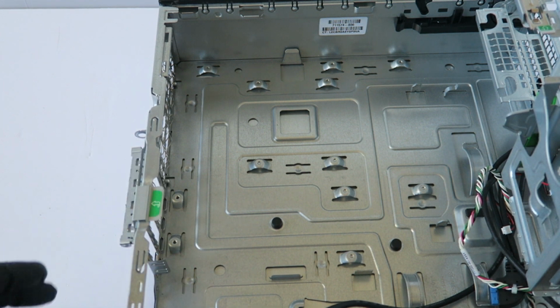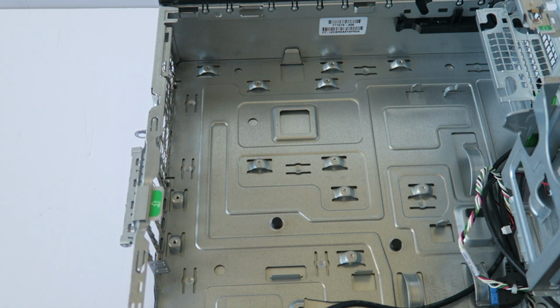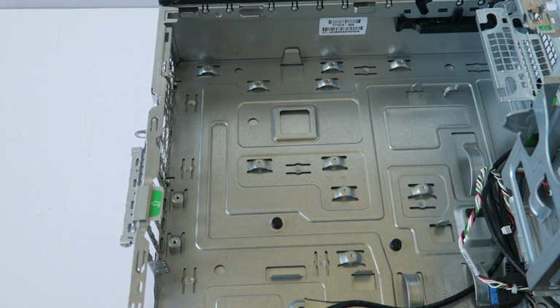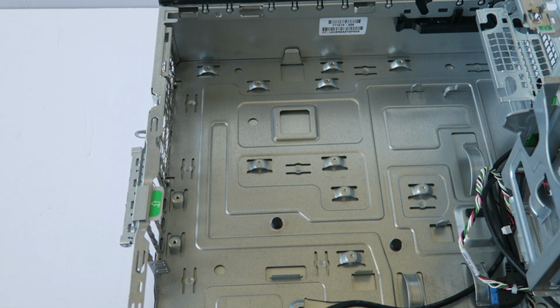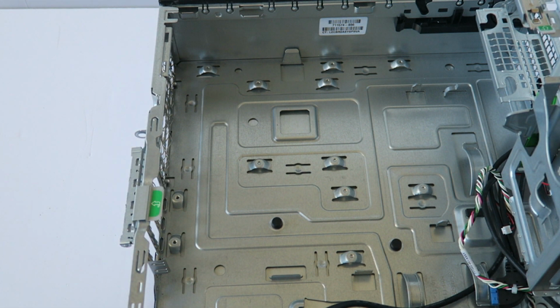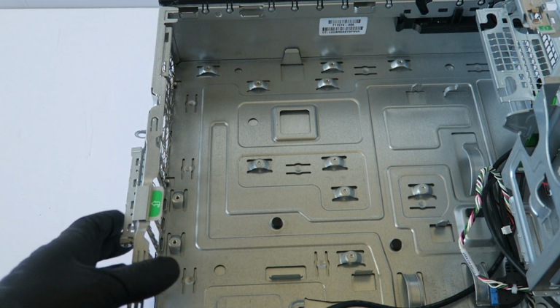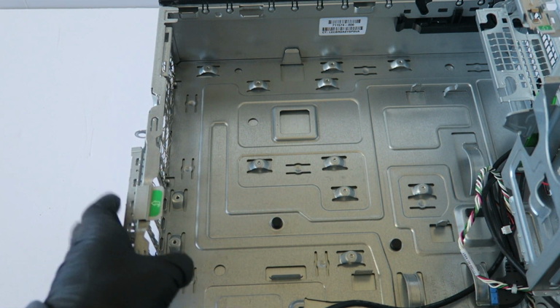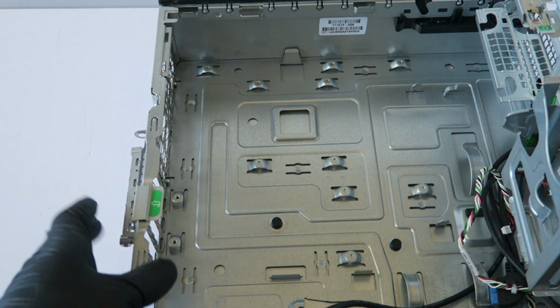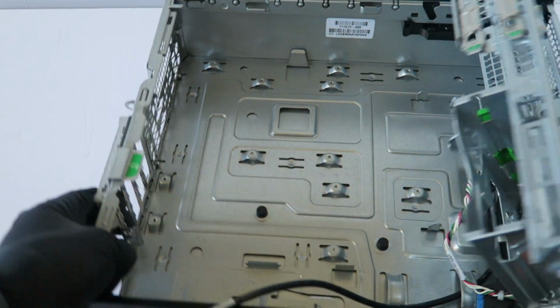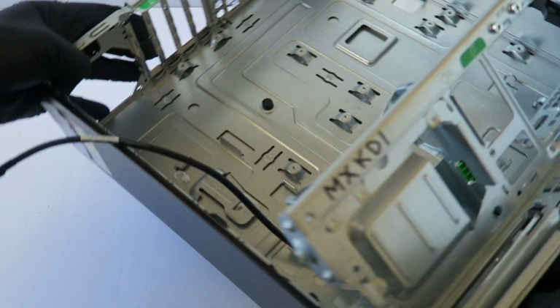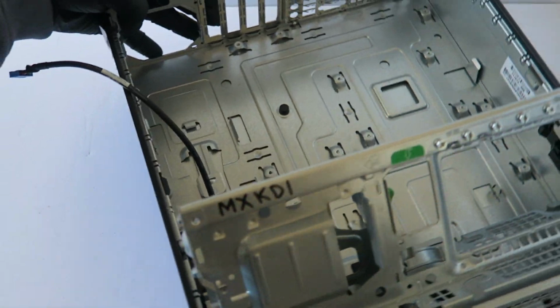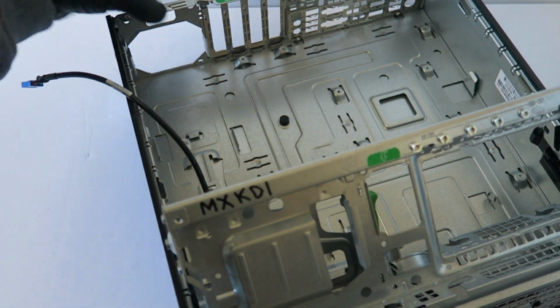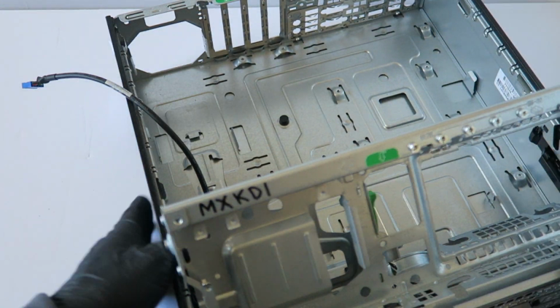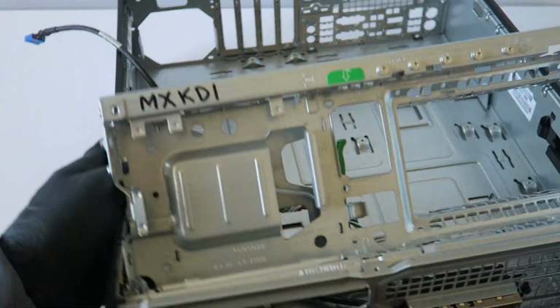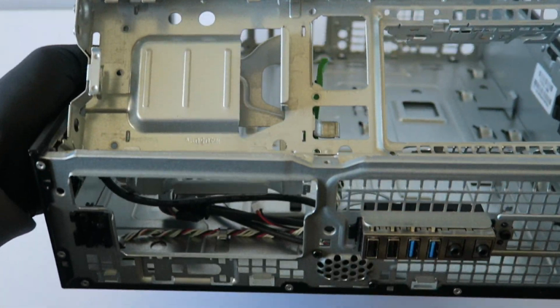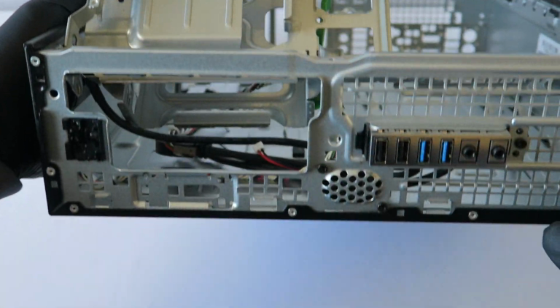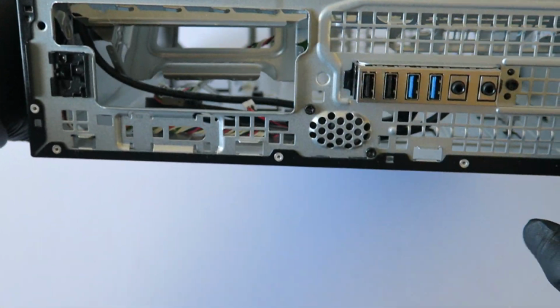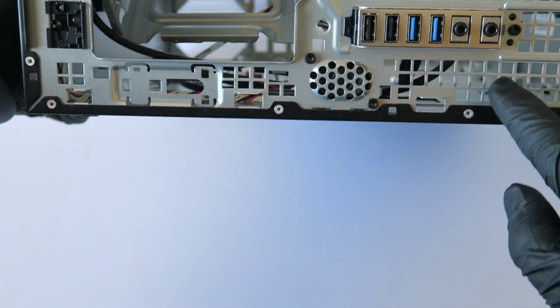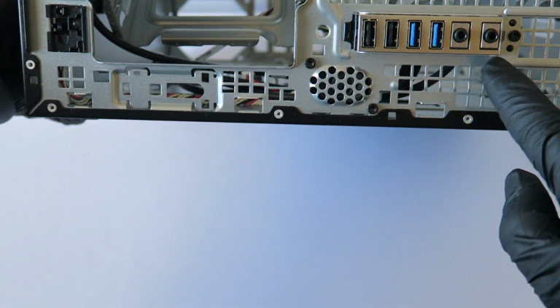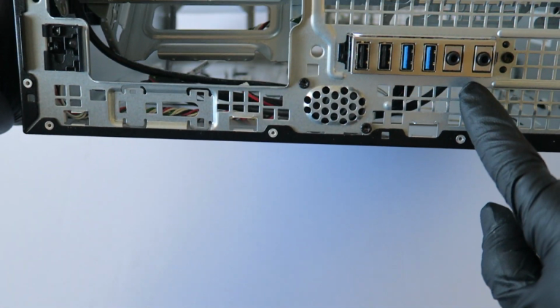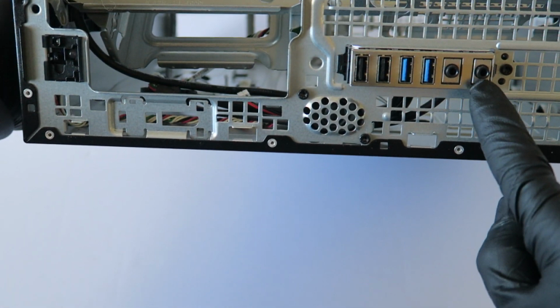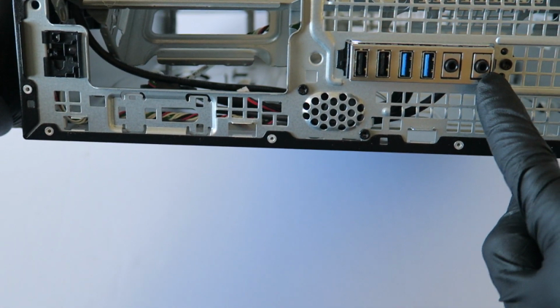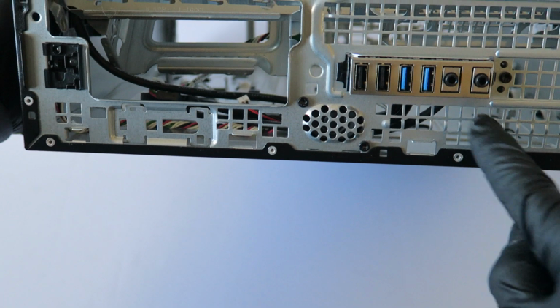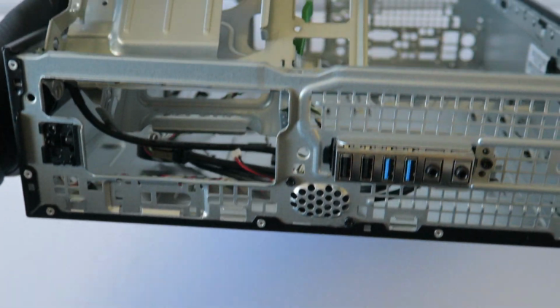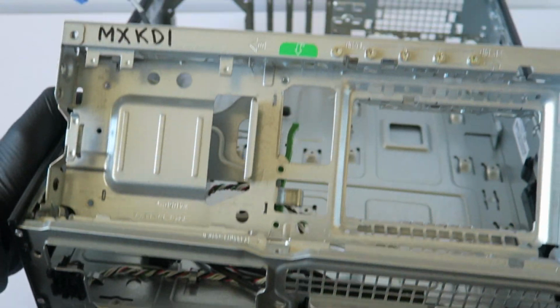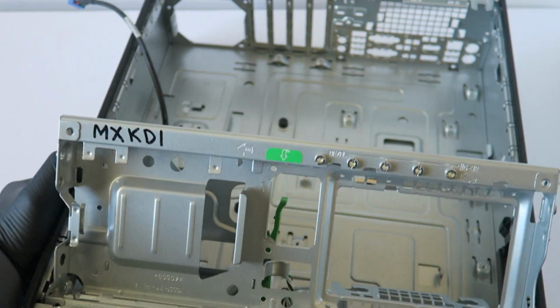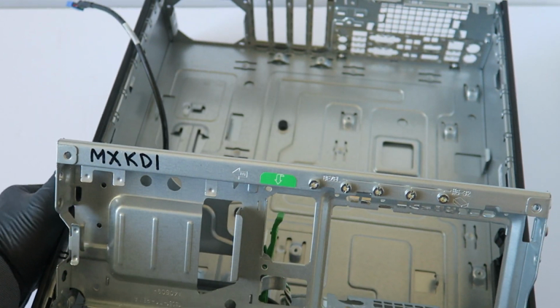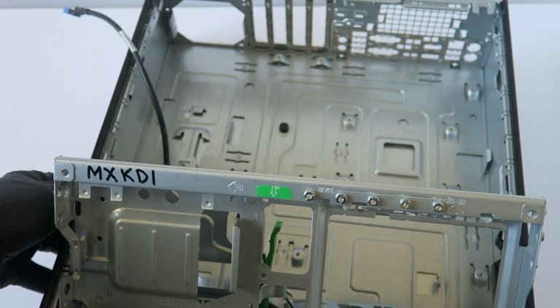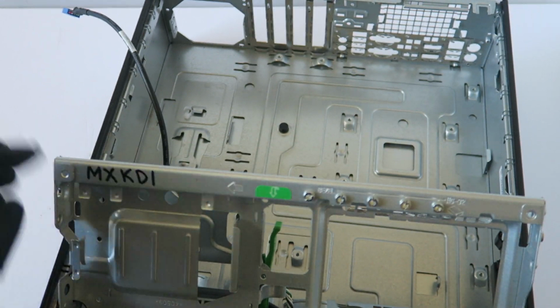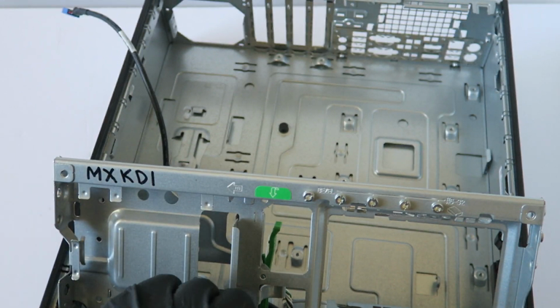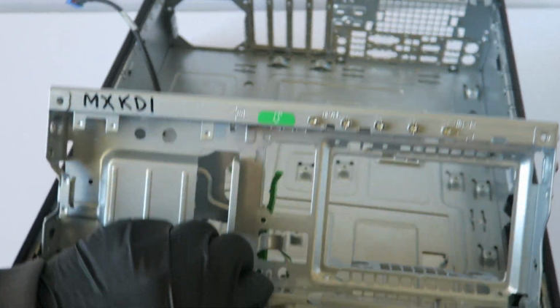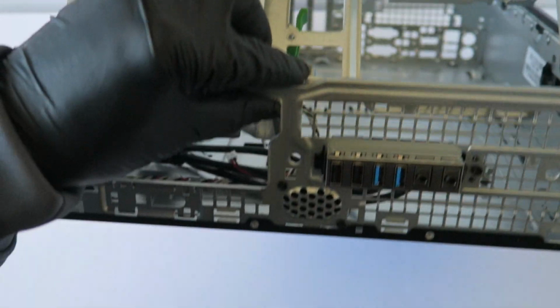Here's the motherboard — it's a micro ATX. Now from the front, remove the front cover panel here. It looks like it's held by a screw, so I'm going to use the Torx T15 screwdriver.